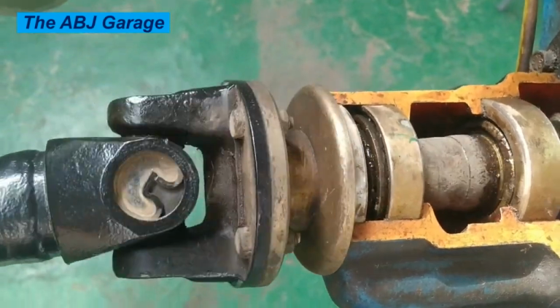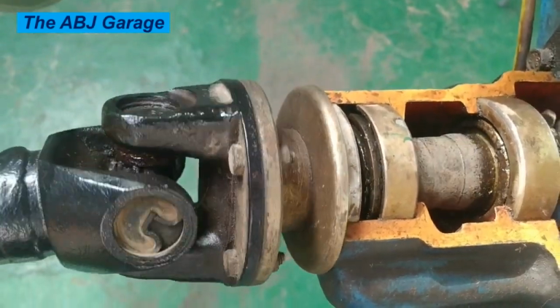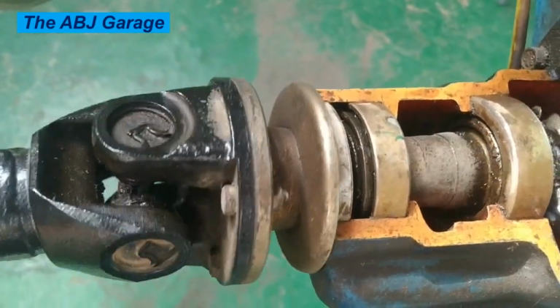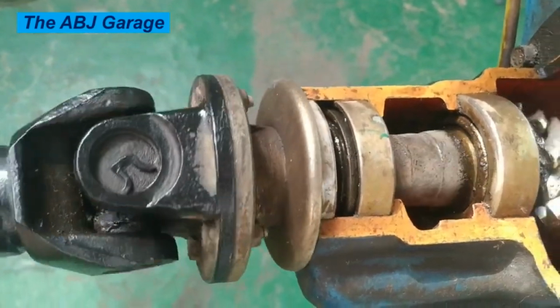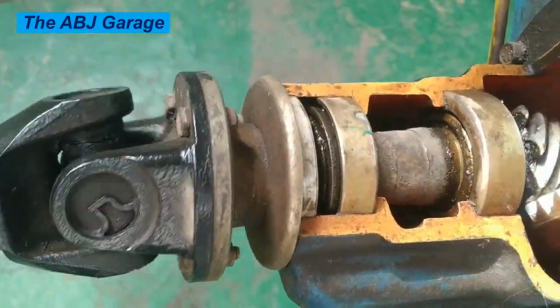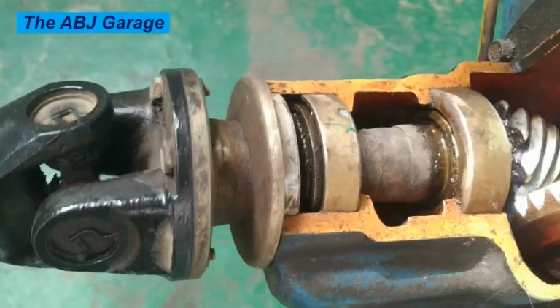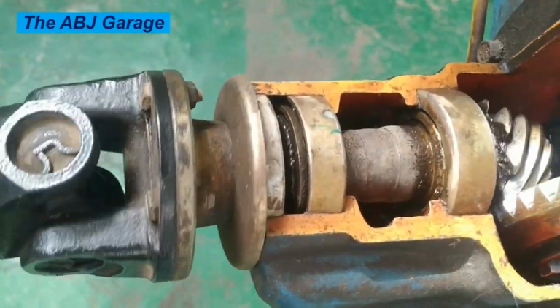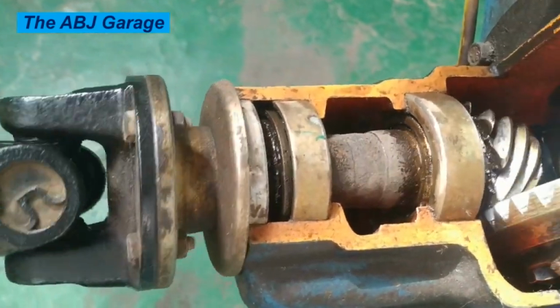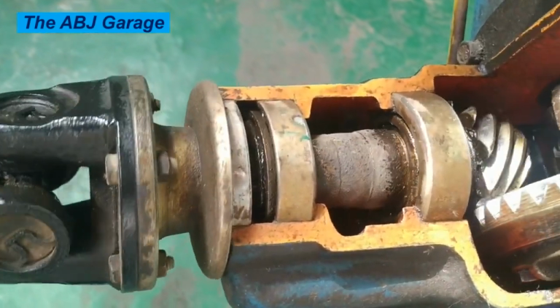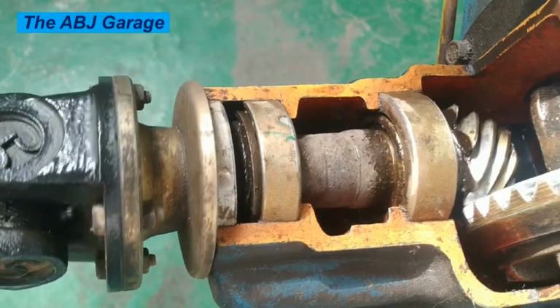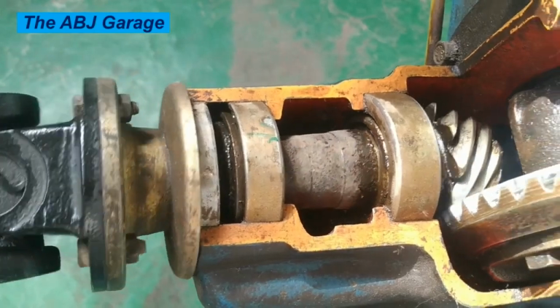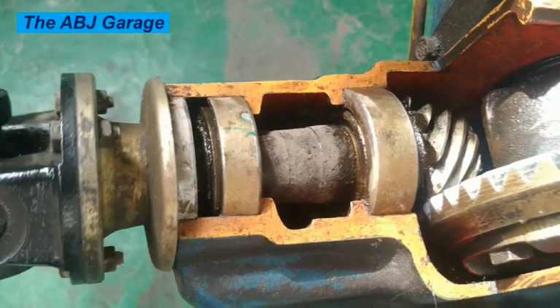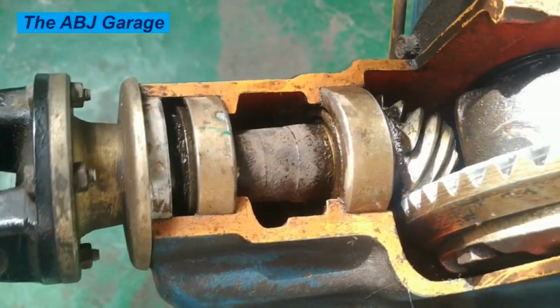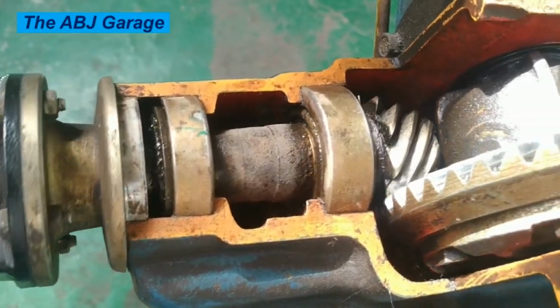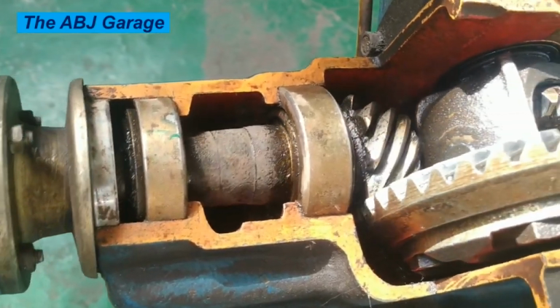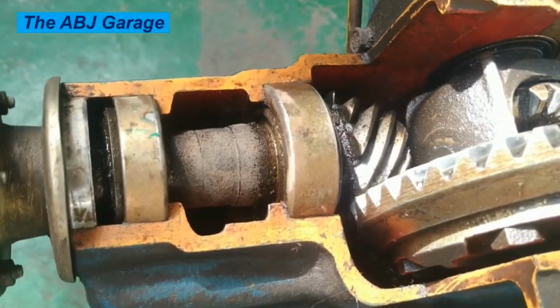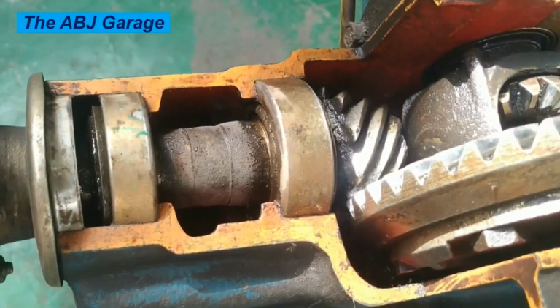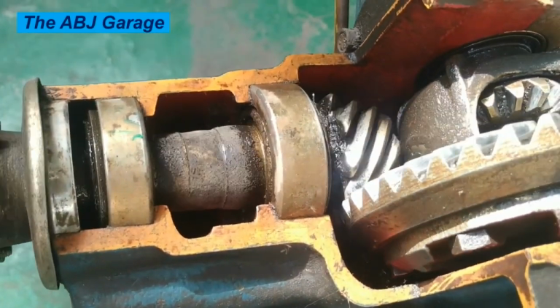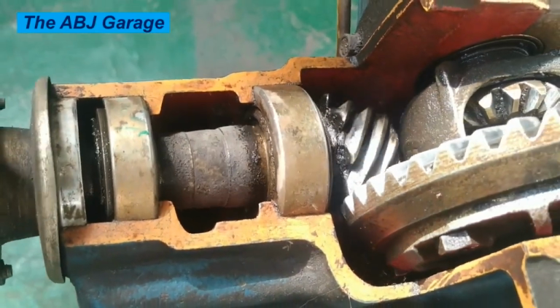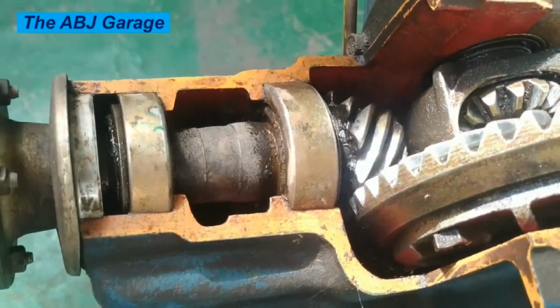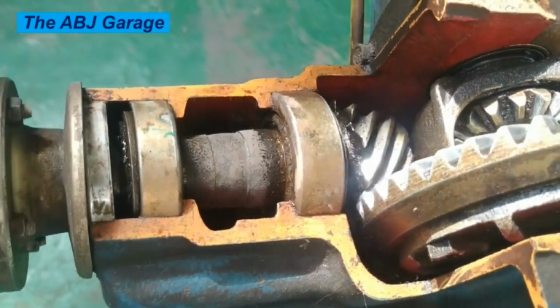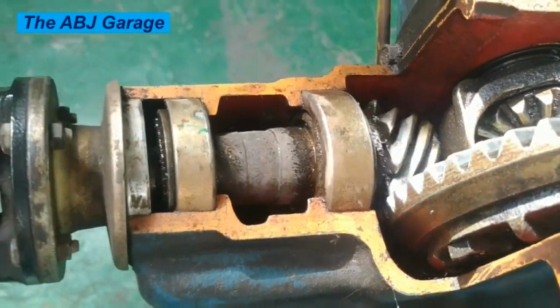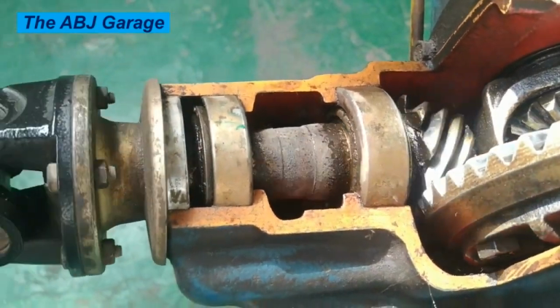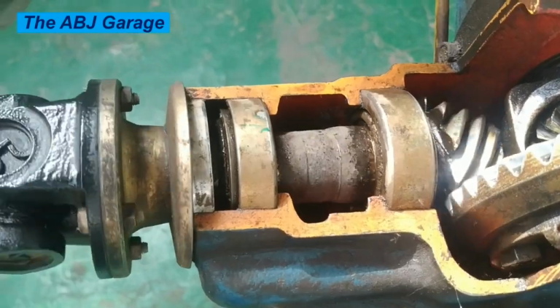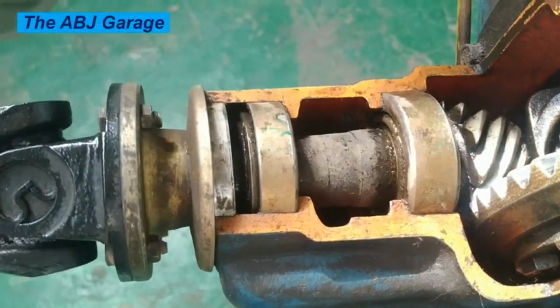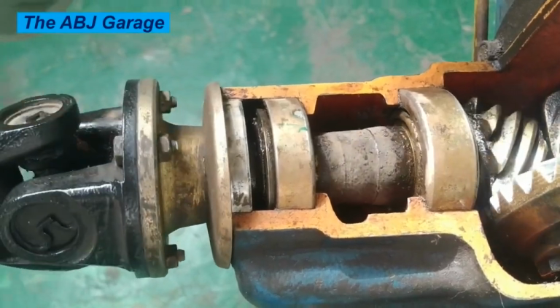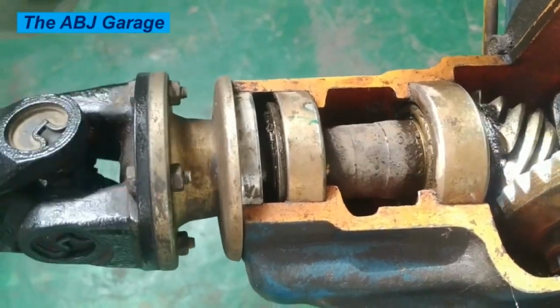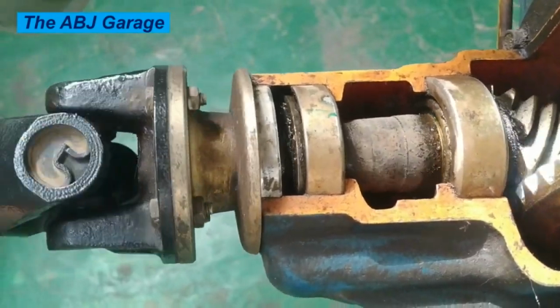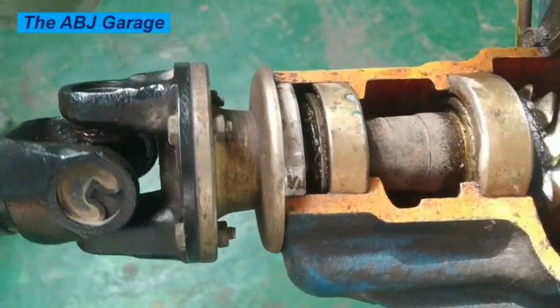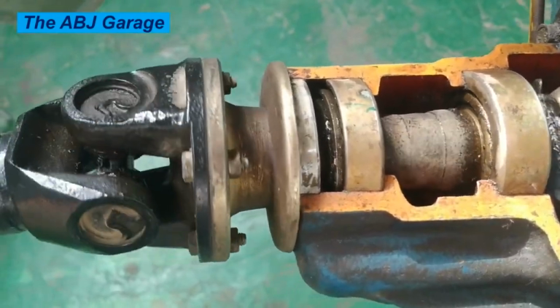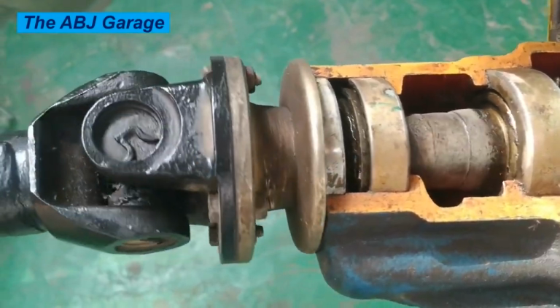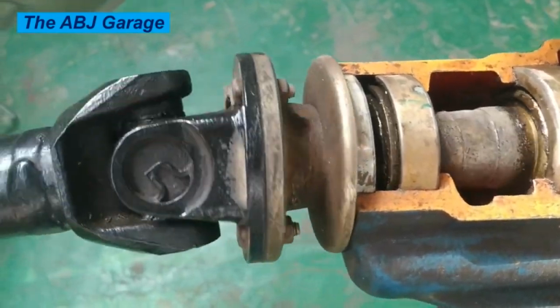Like any mechanical part, universal joints can wear out over time. That's why it is important to take care of them and know the signs of trouble. Now, what can be done in order to care for the universal joints?